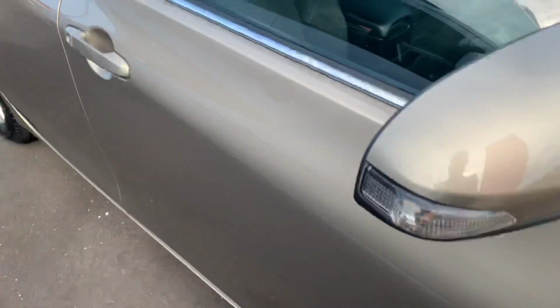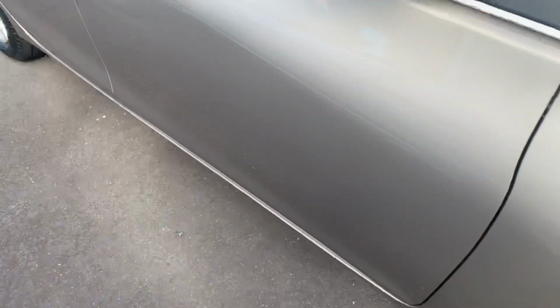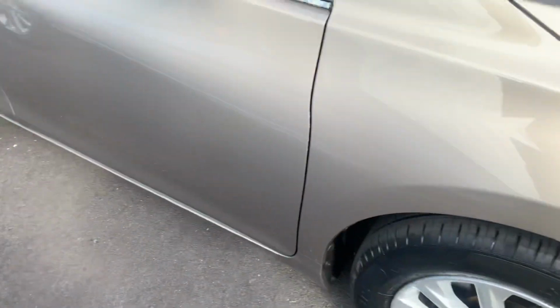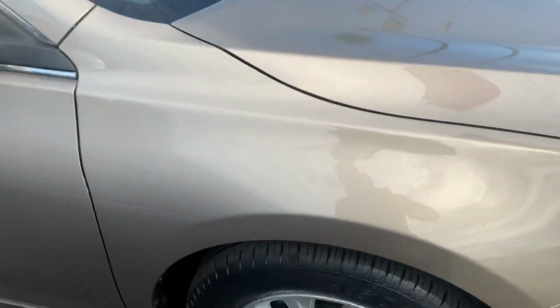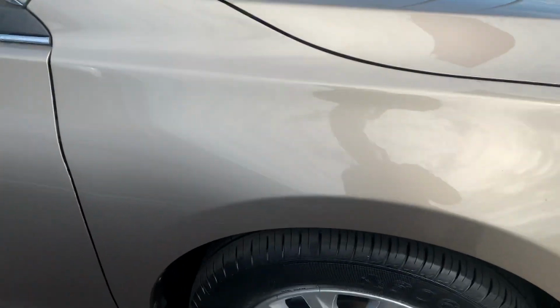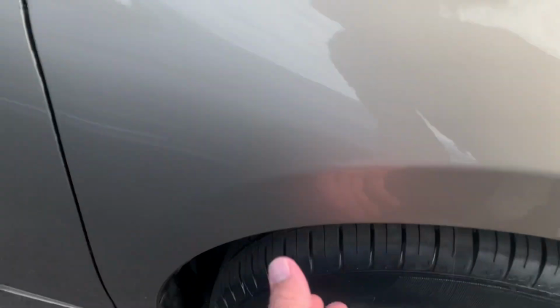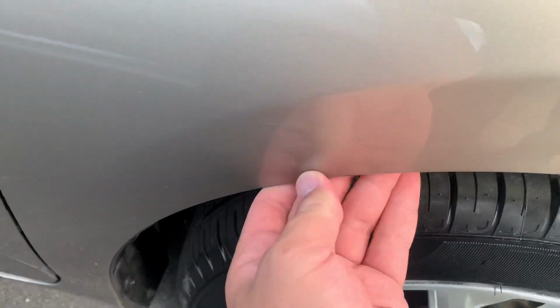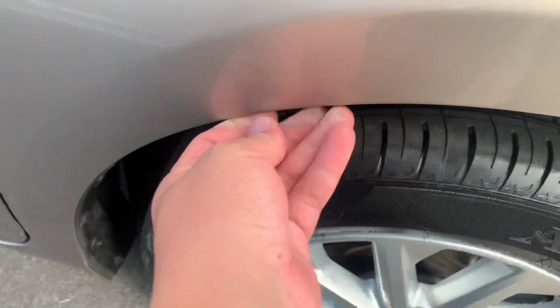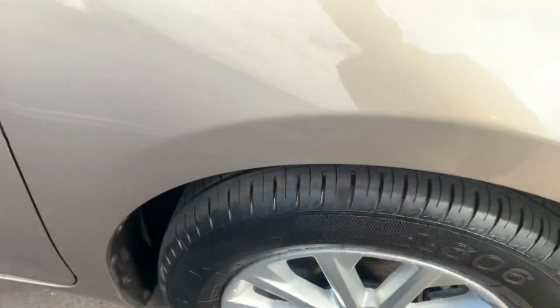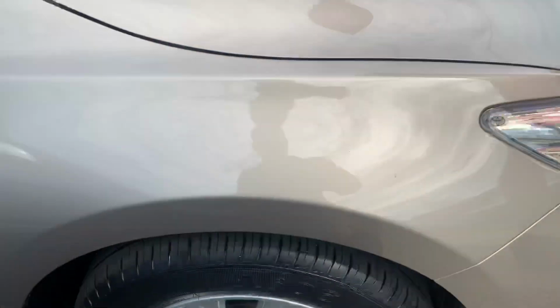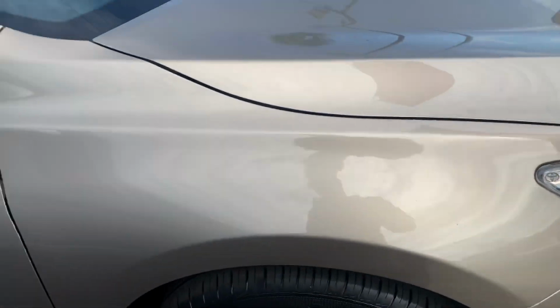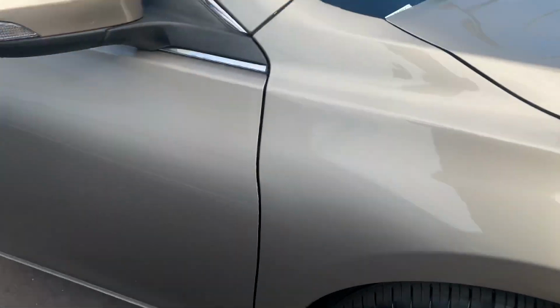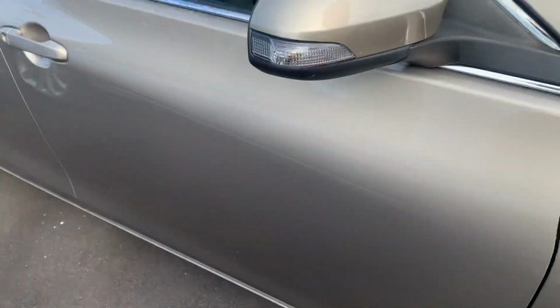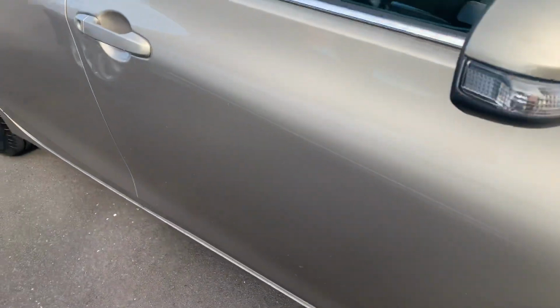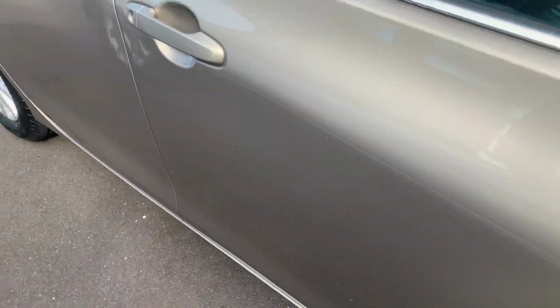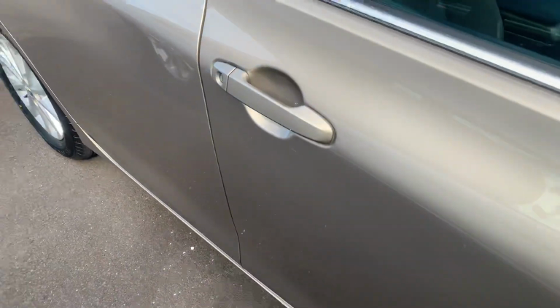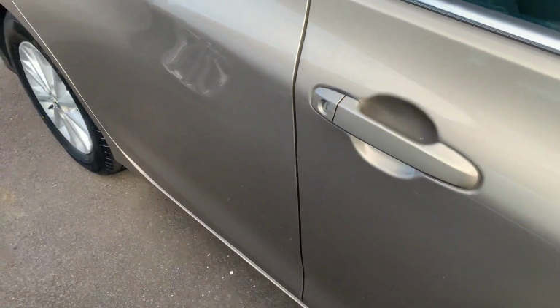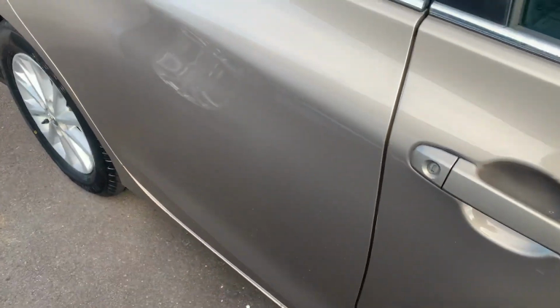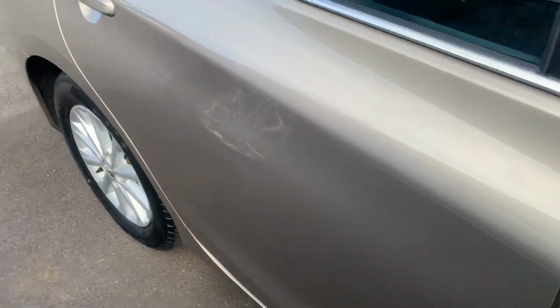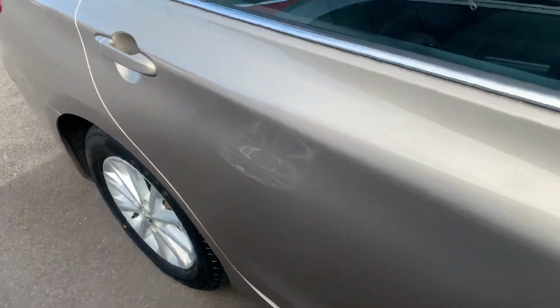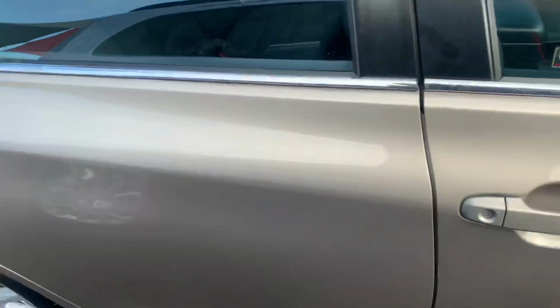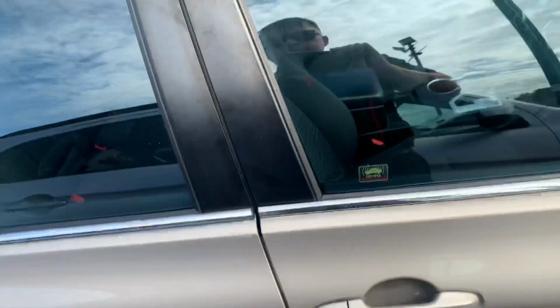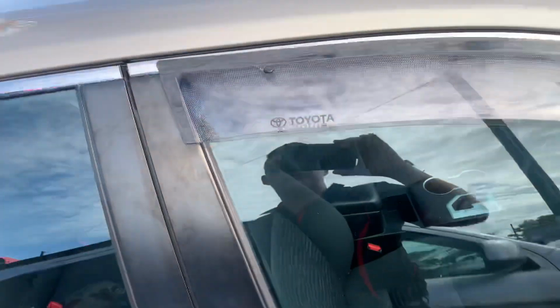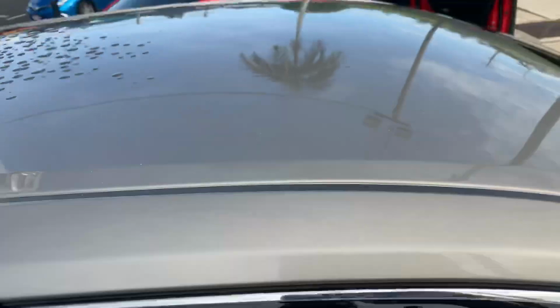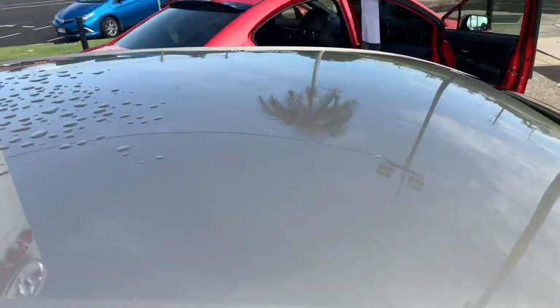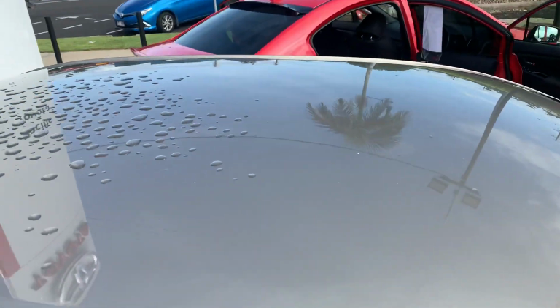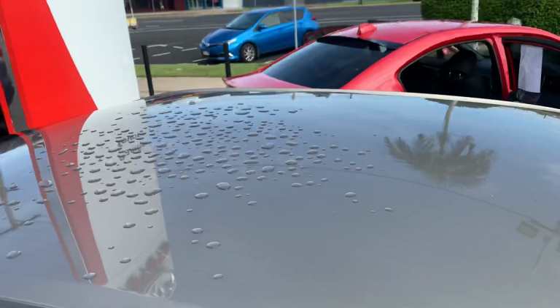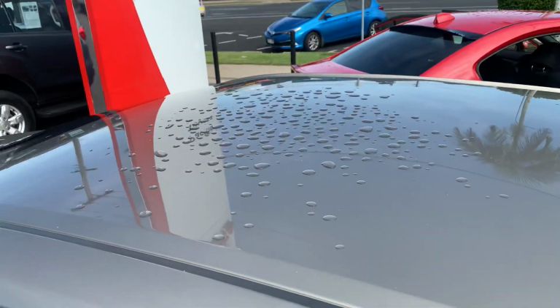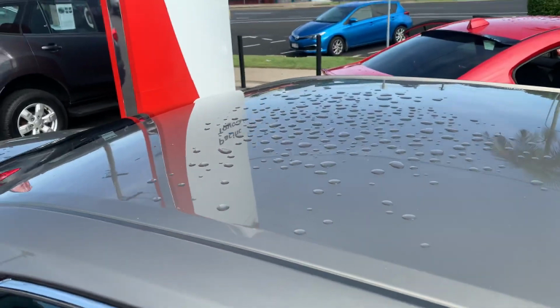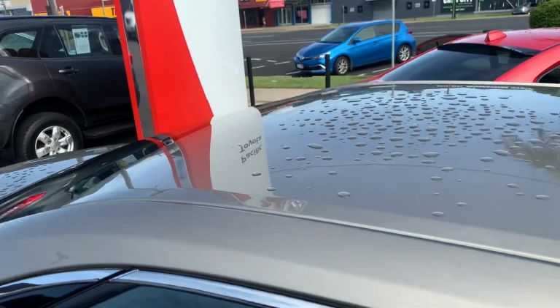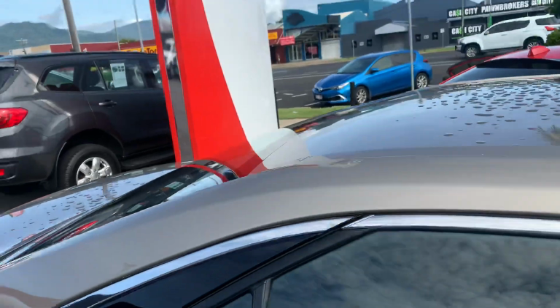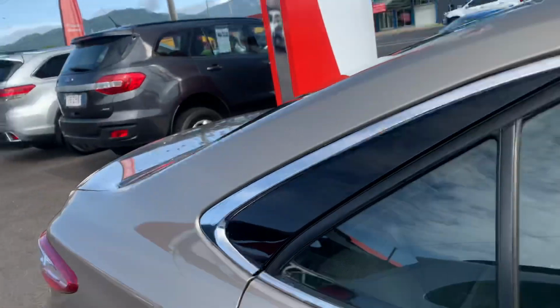Just showing you down the driver's side — there's a small little mark there, nothing bad. Just showing you the roof as well — no dents in the roof or anything like that.